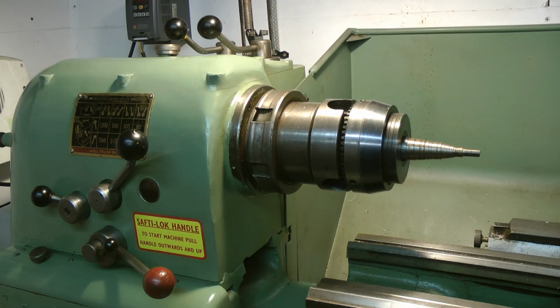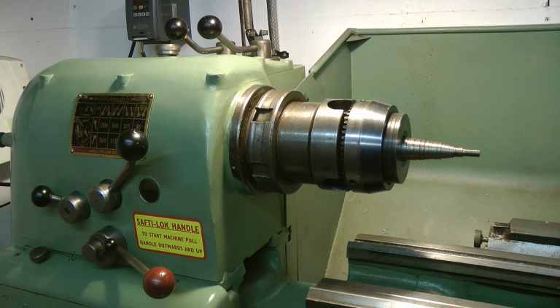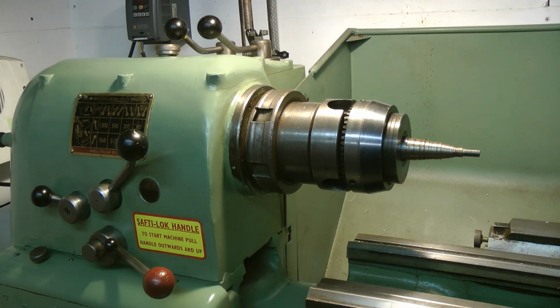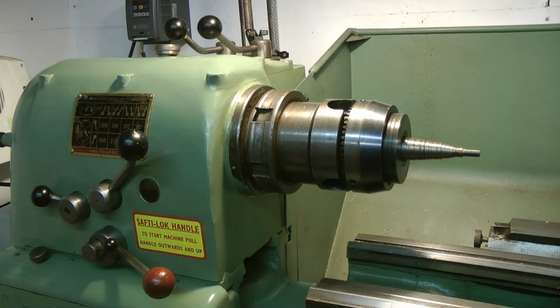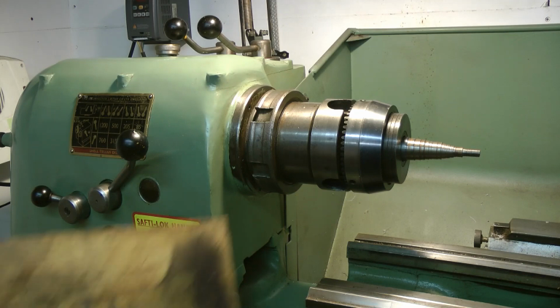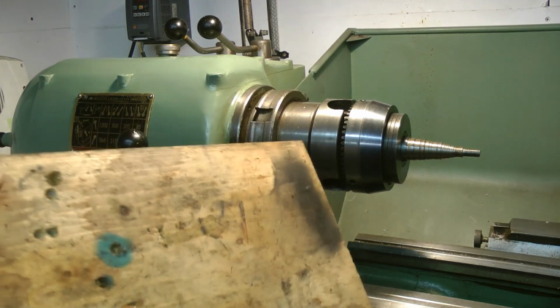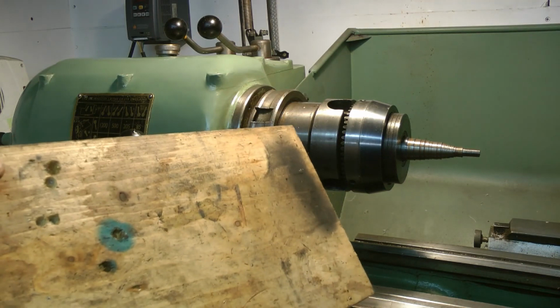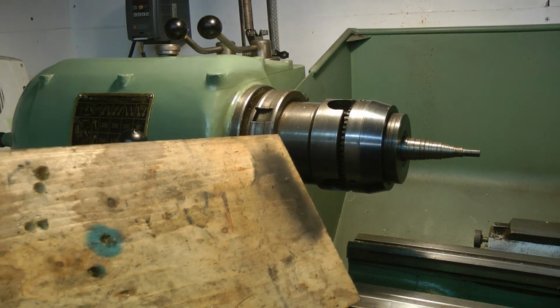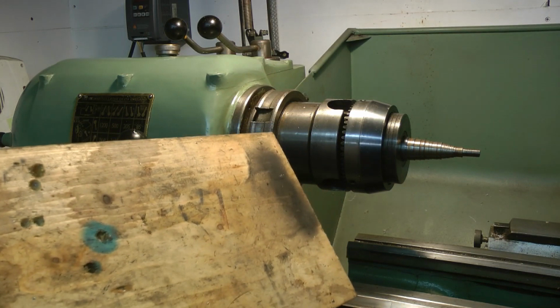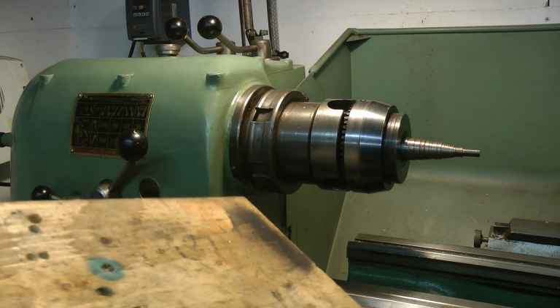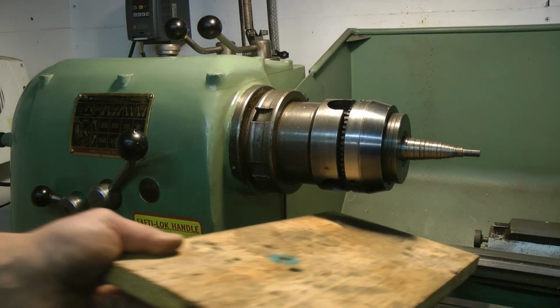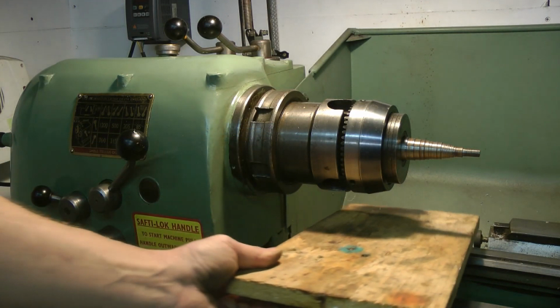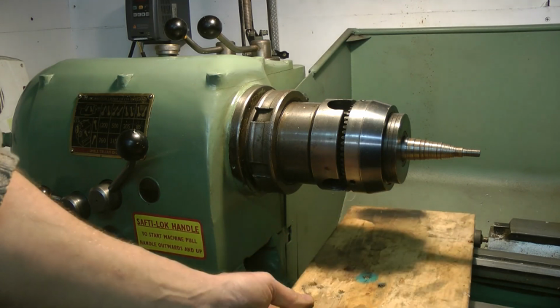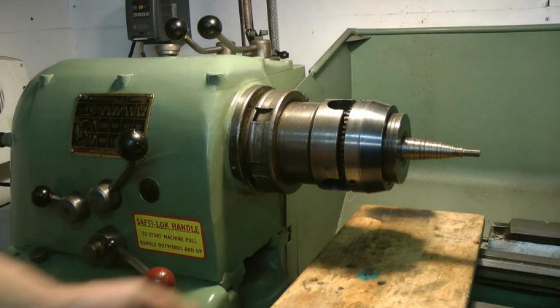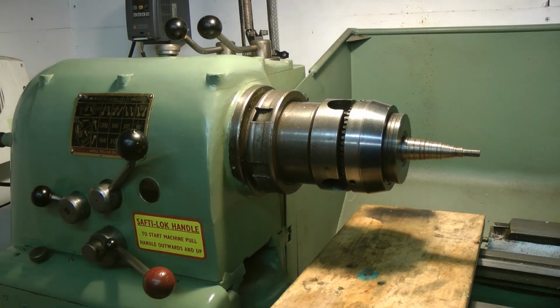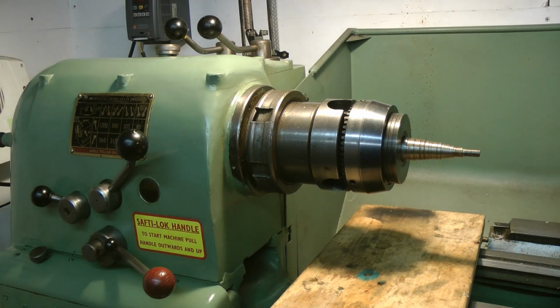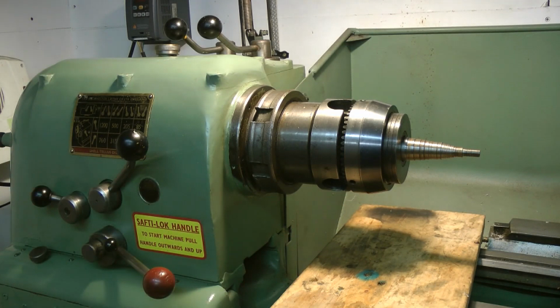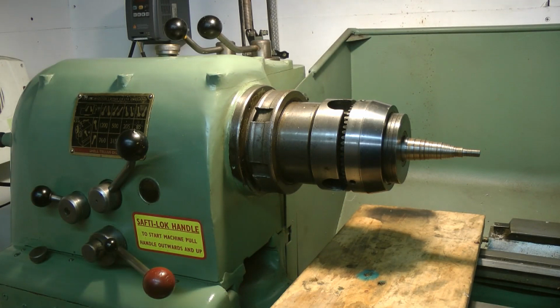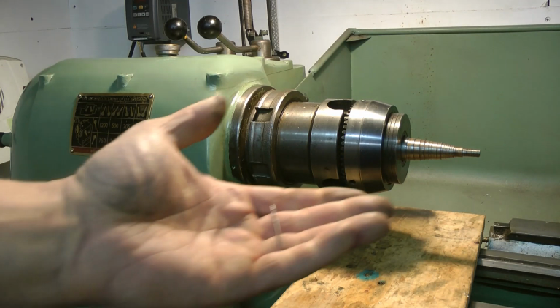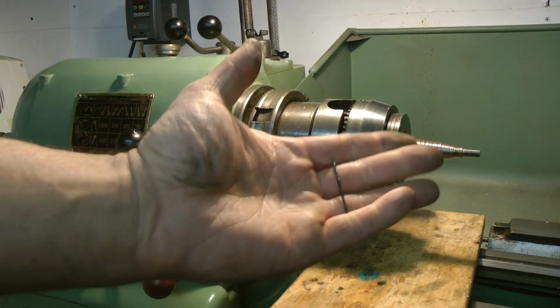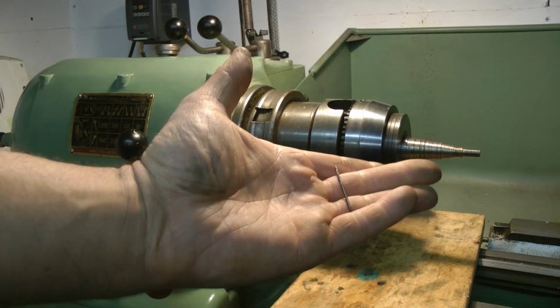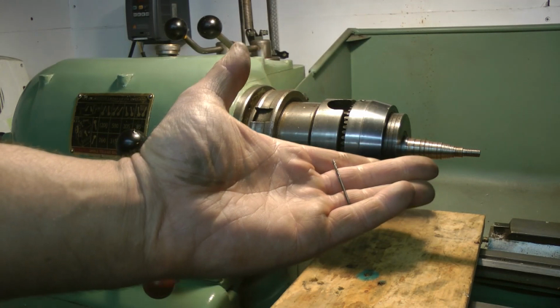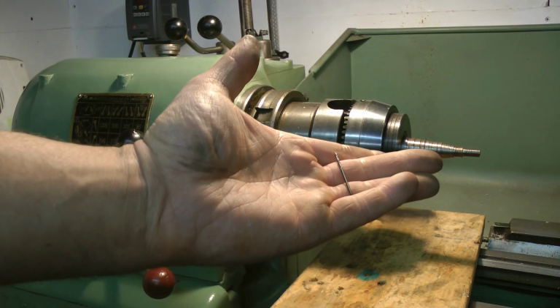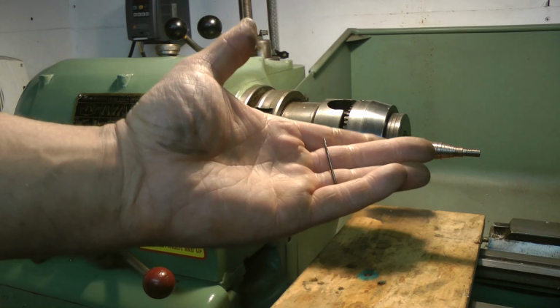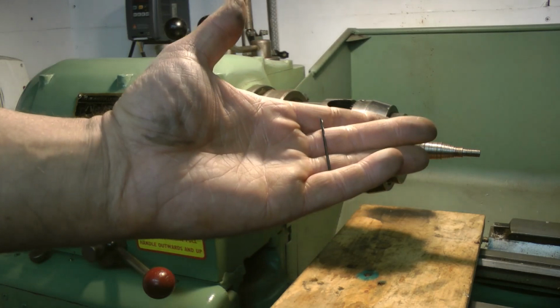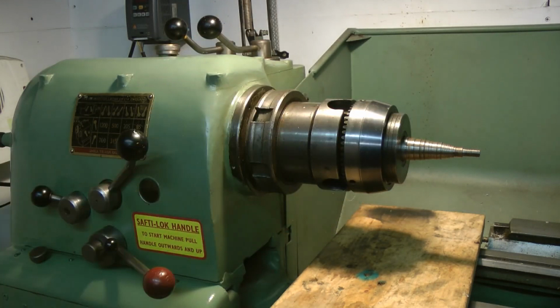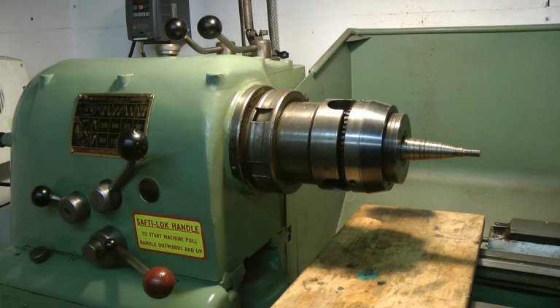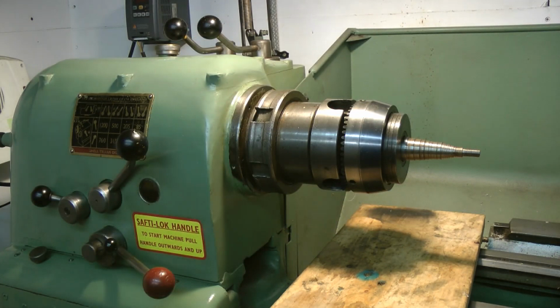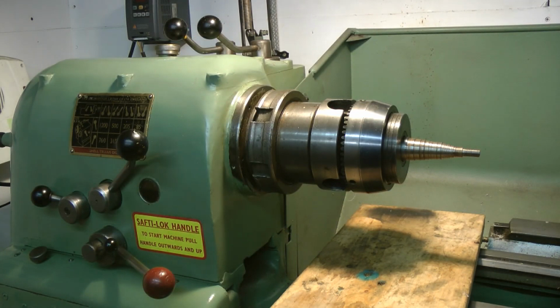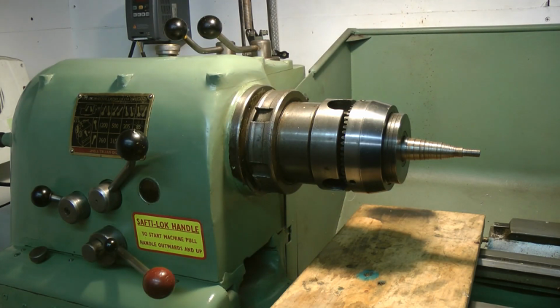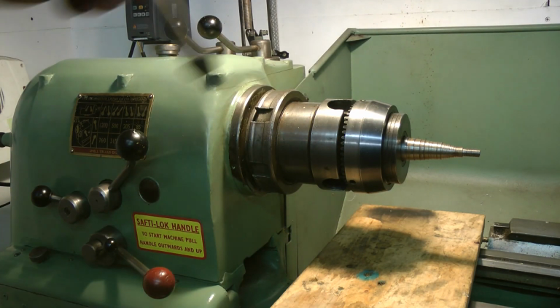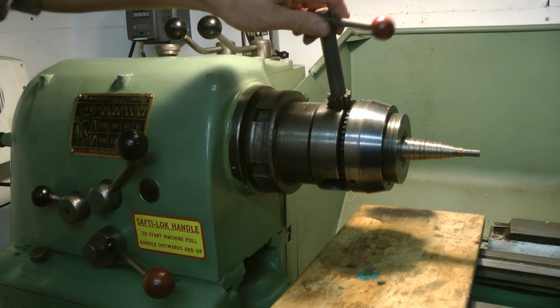It's time for a change today. We're going to change out the collet chuck for a faceplate, something I've never used before. Because I need to drill a very, very small hole. First things first, let's get this off.